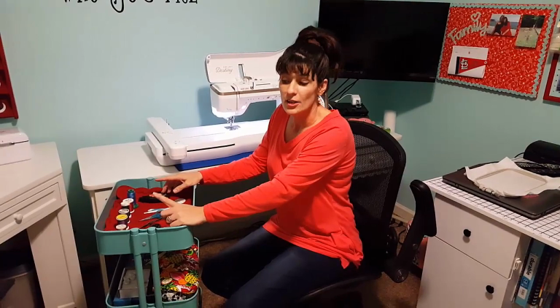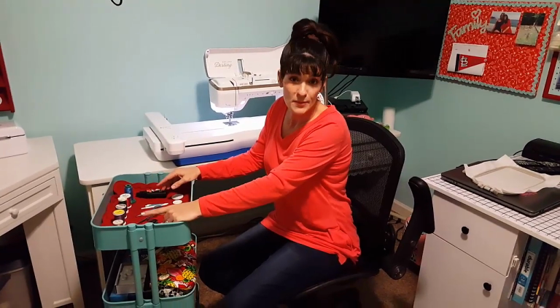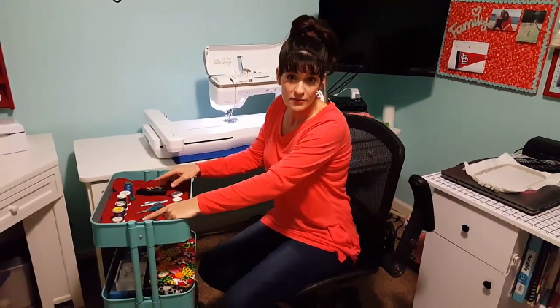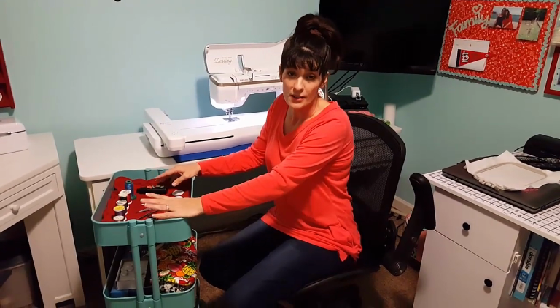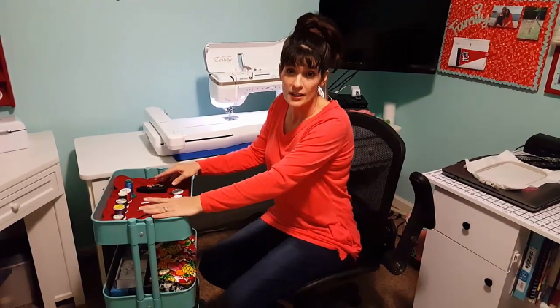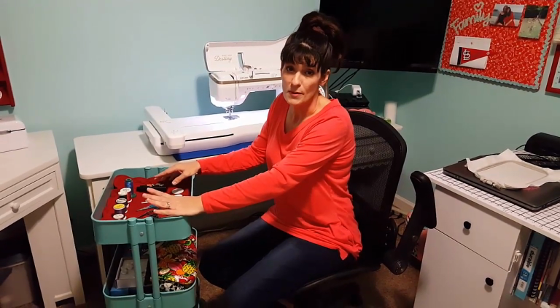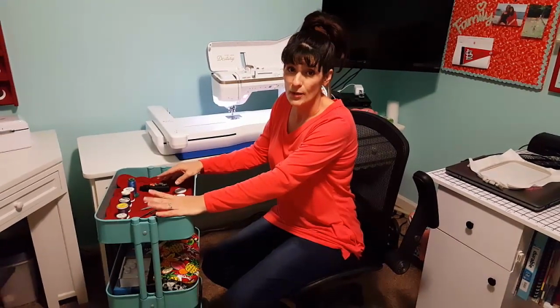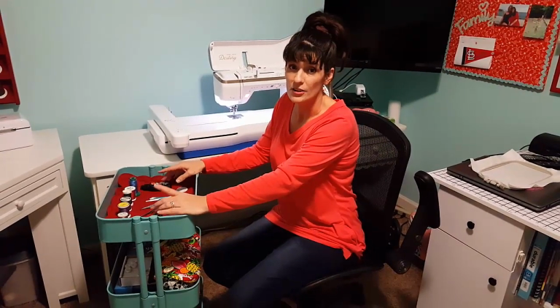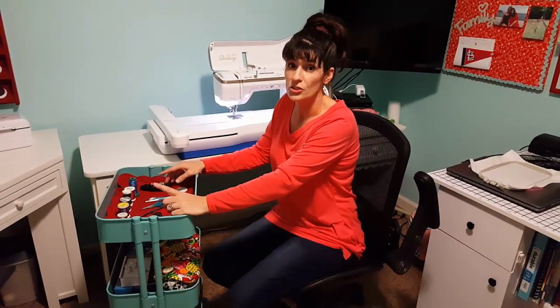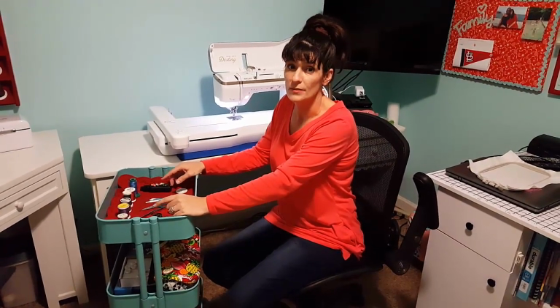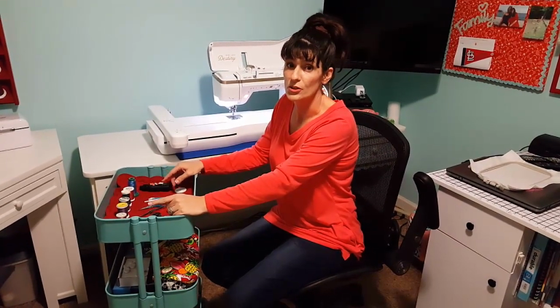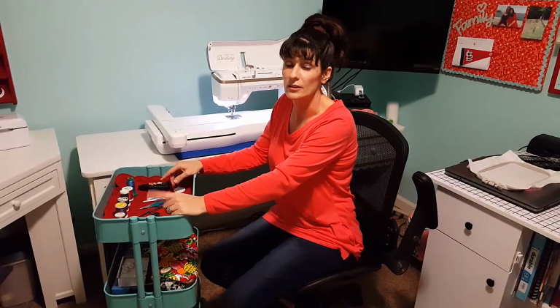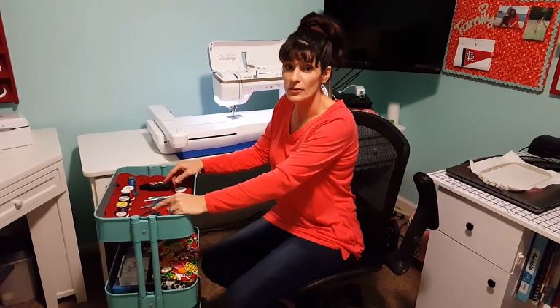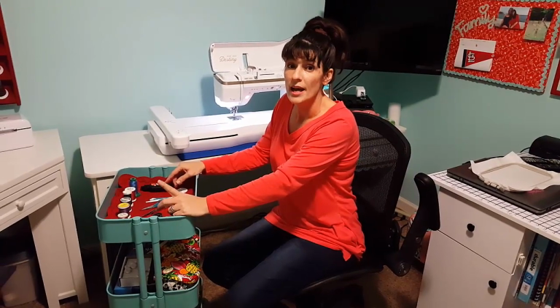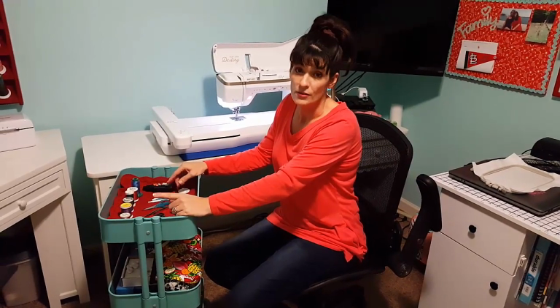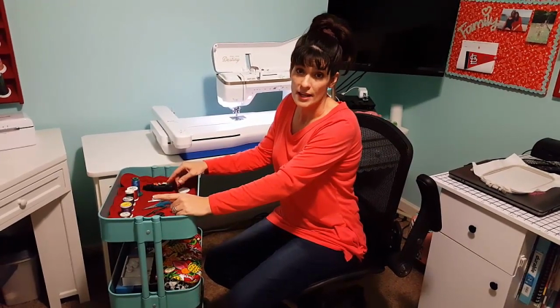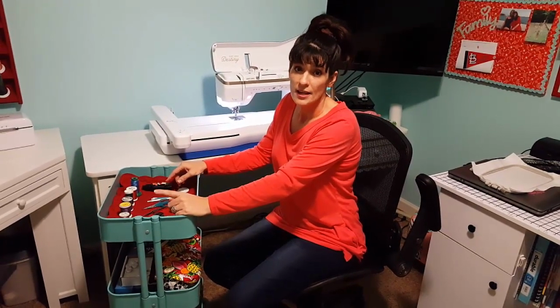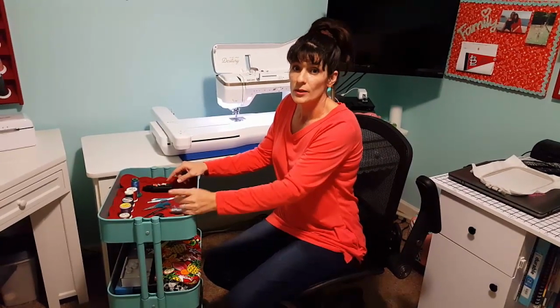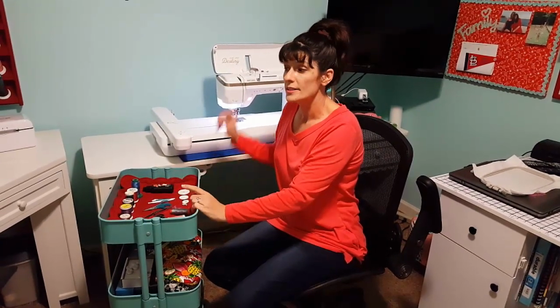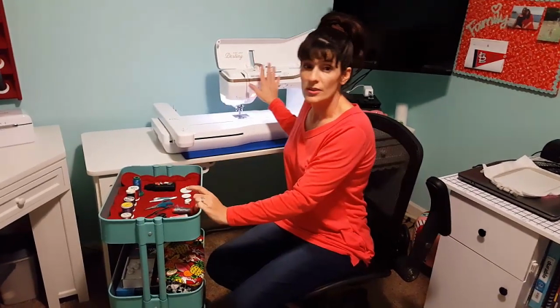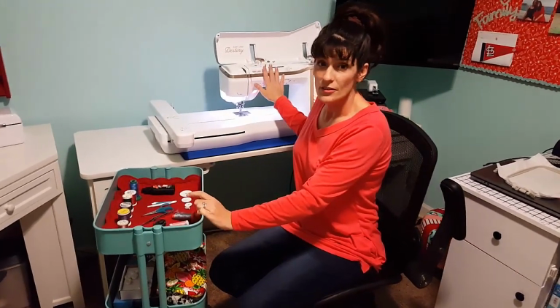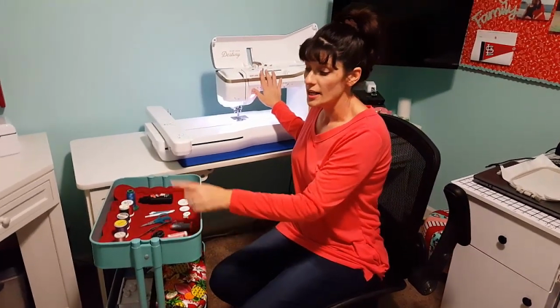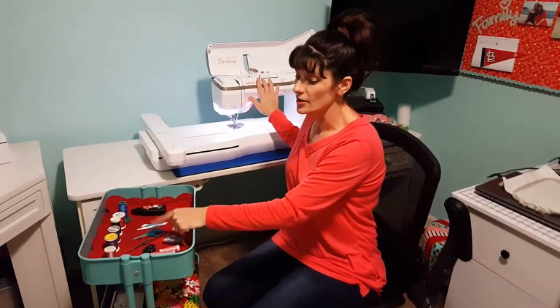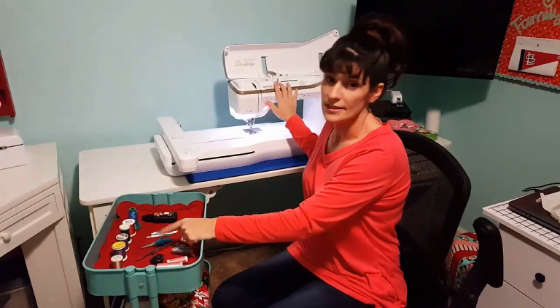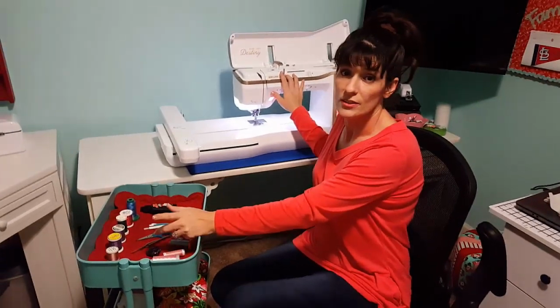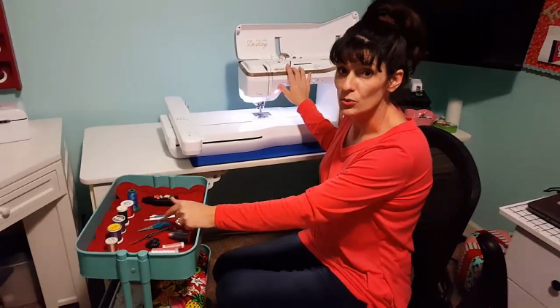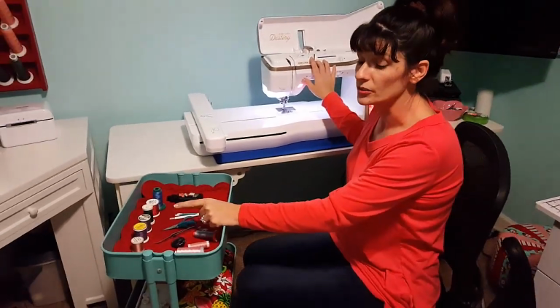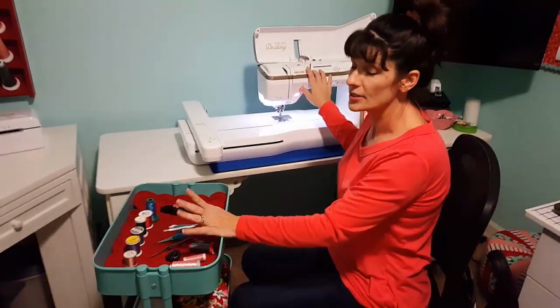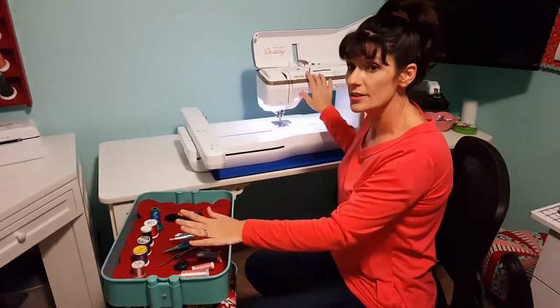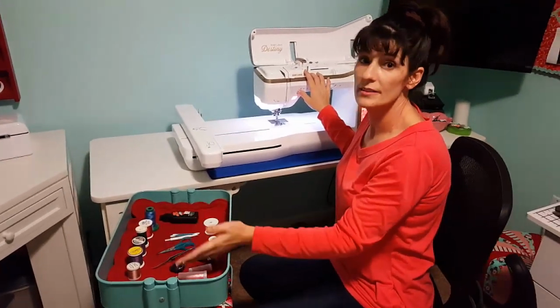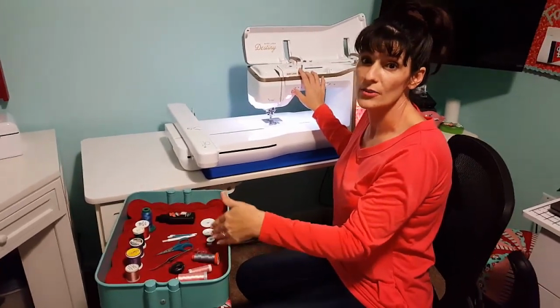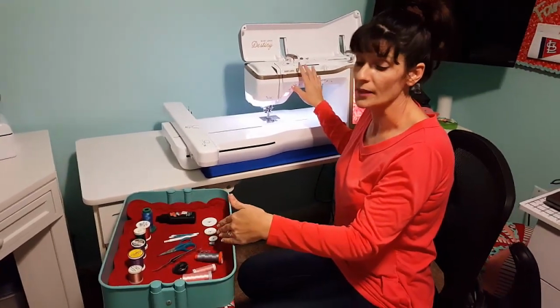My husband agreed to film. My daughter's away at college. So we're going to show you some things to make sure you get good results and you don't ever get a thread nest. We're going to focus on the machine and this basket here so you can see some tools you'll need. I'm going to start at the top of the list and go down from there.